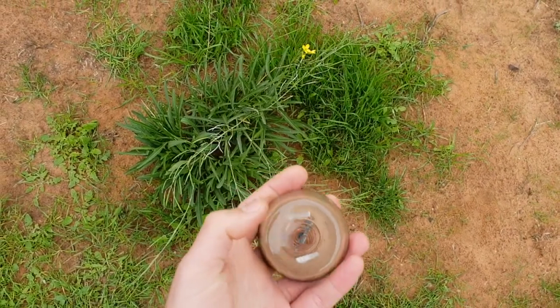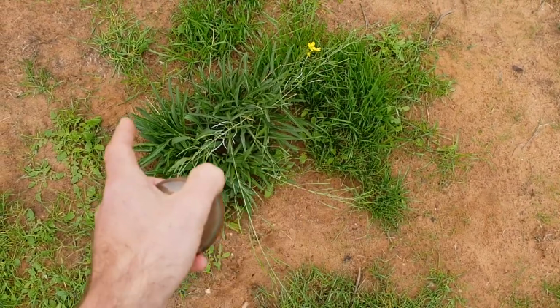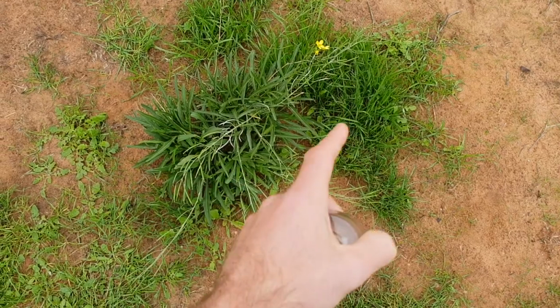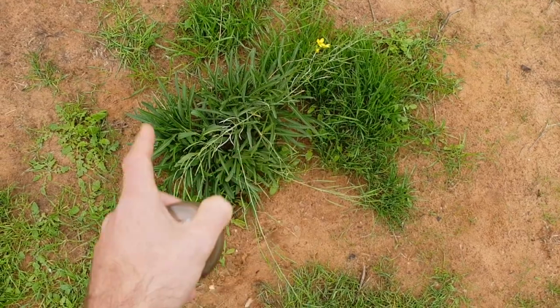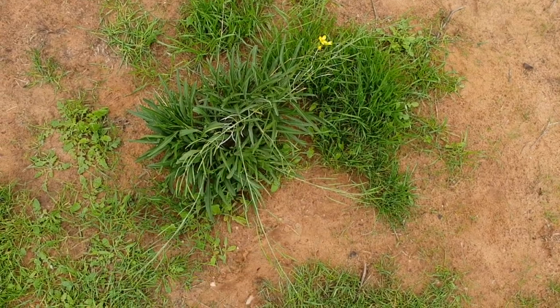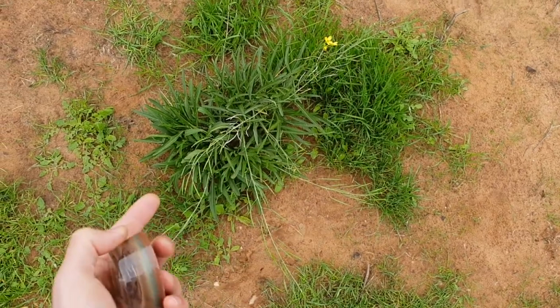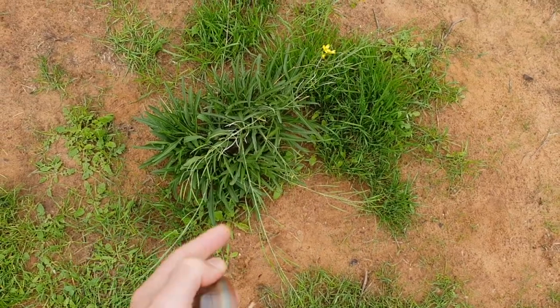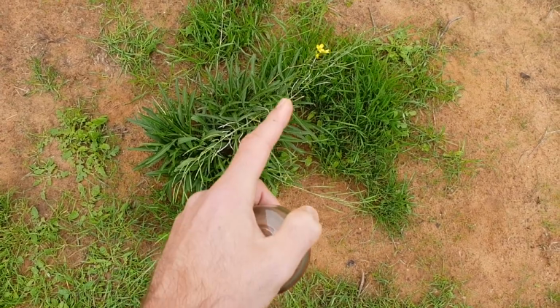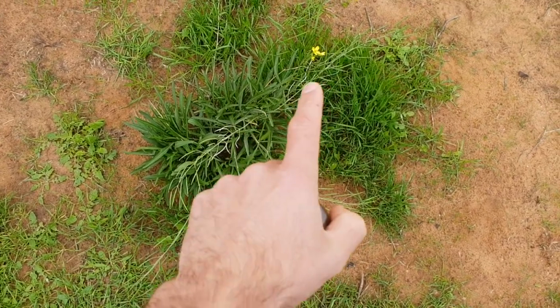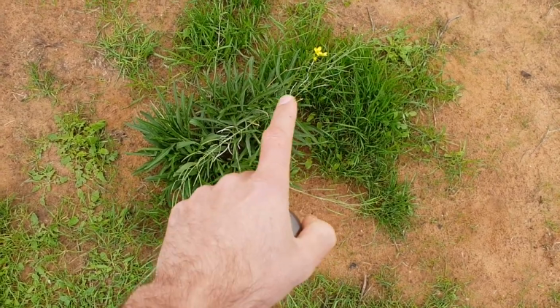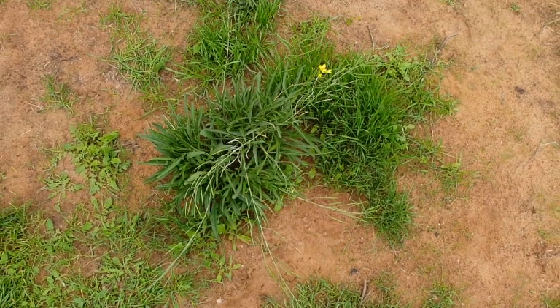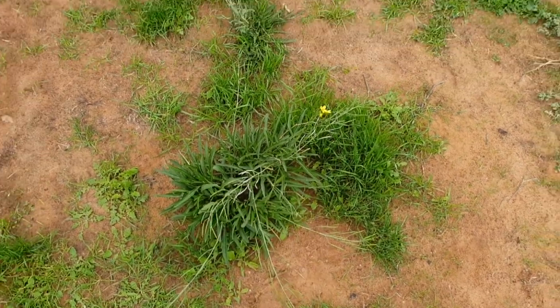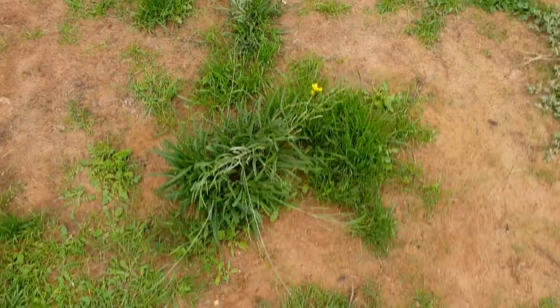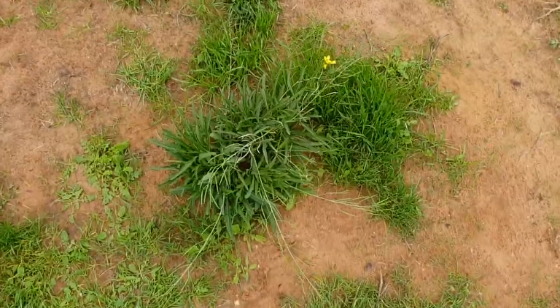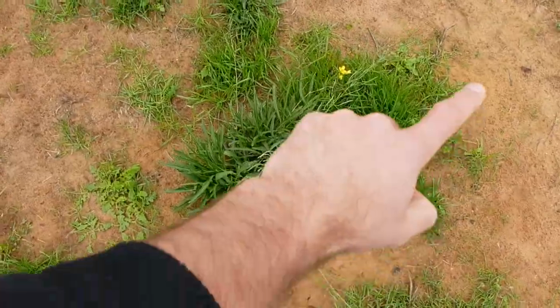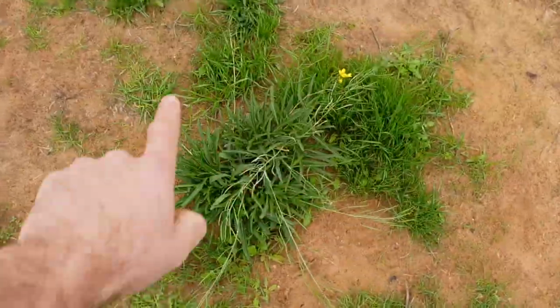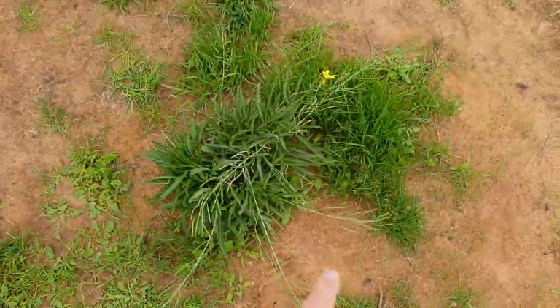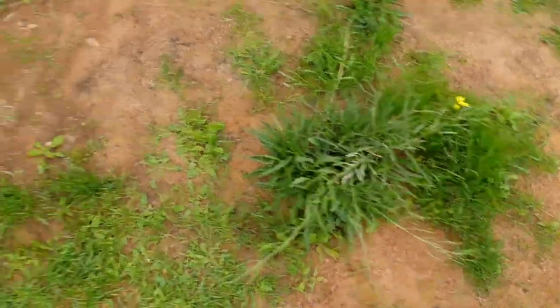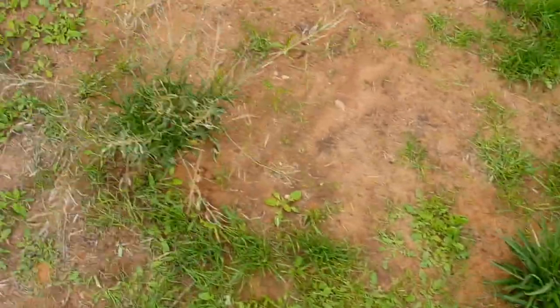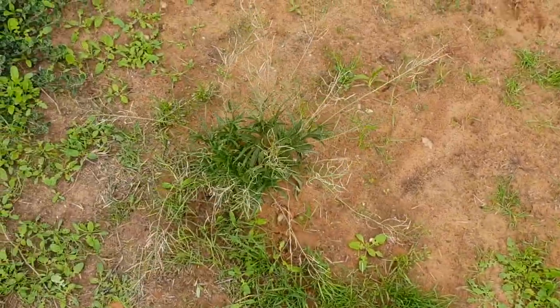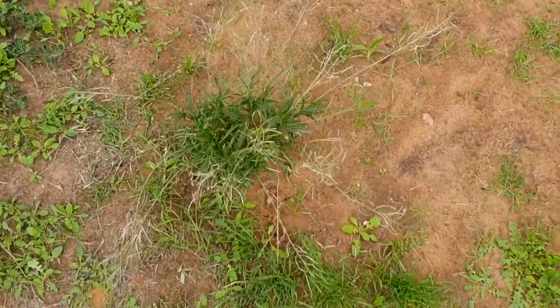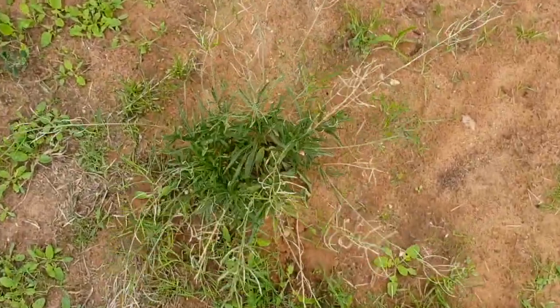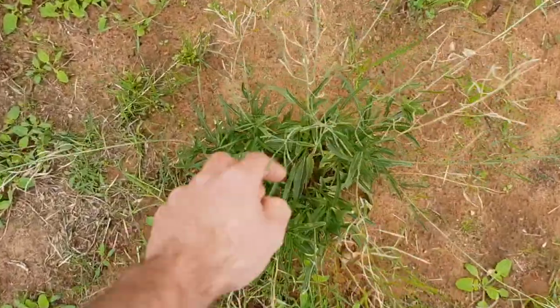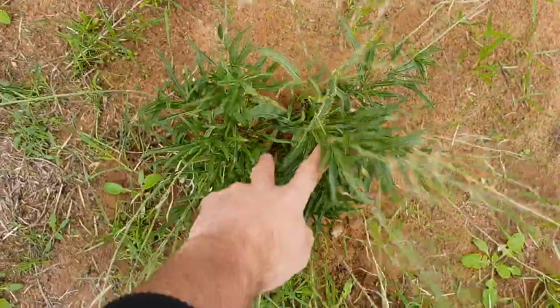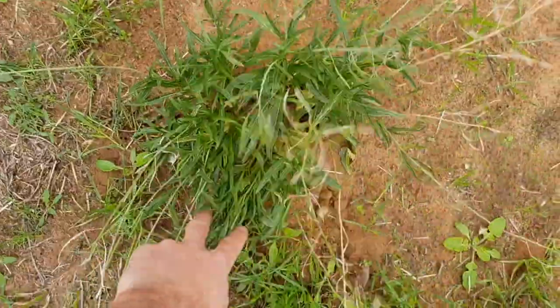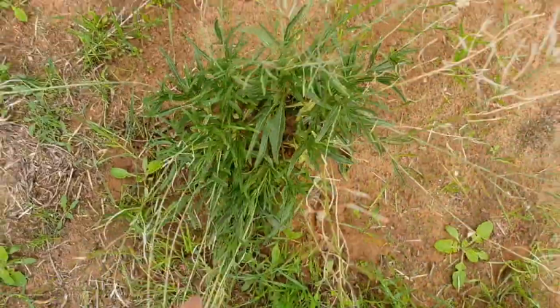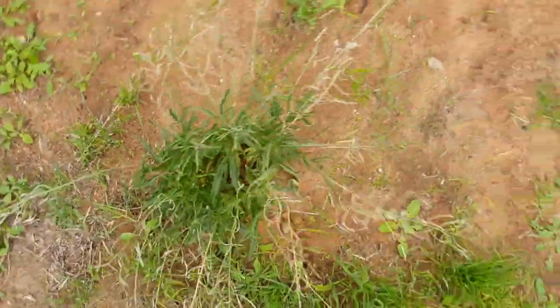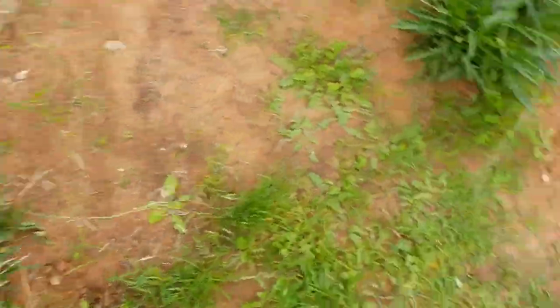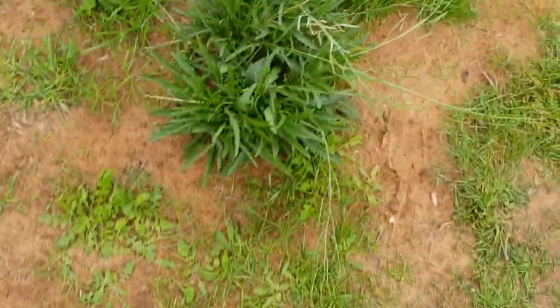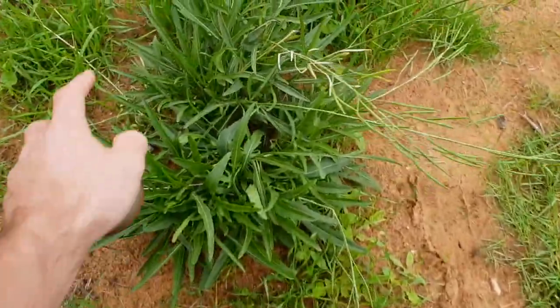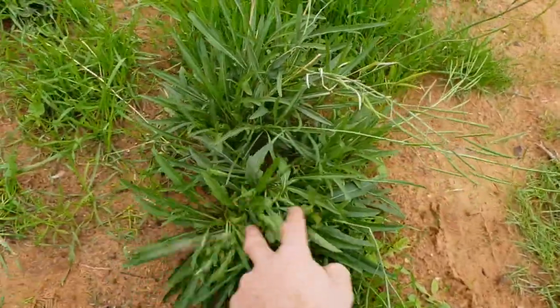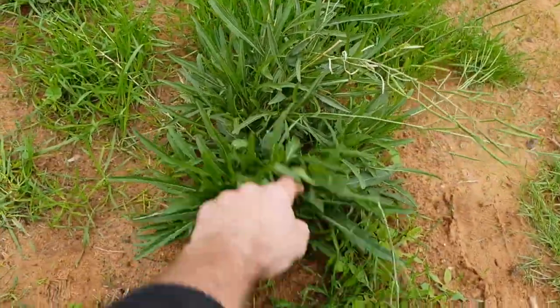You could definitely see the big health difference between them, and this one had a lot more flowers. You can see it's starting to grow nice green grass around it, where this isn't. It's just nowhere near as healthy. I mean, you can see that, right guys? You can see this.